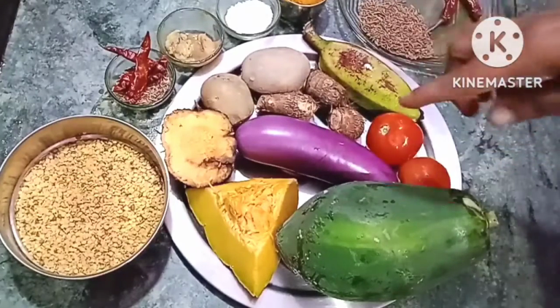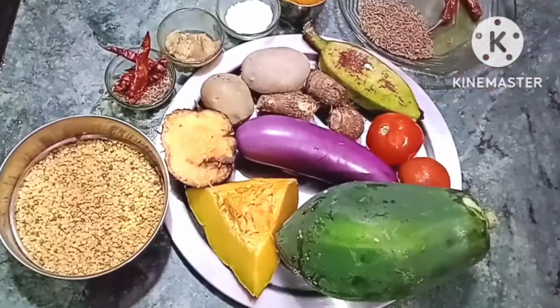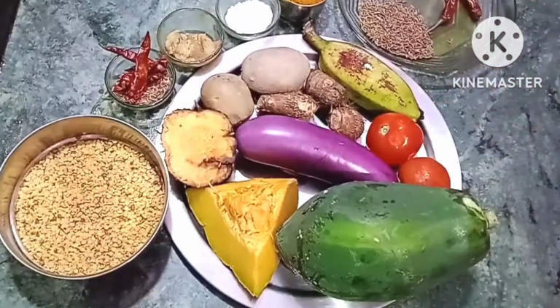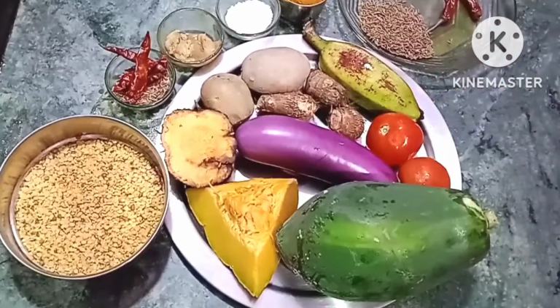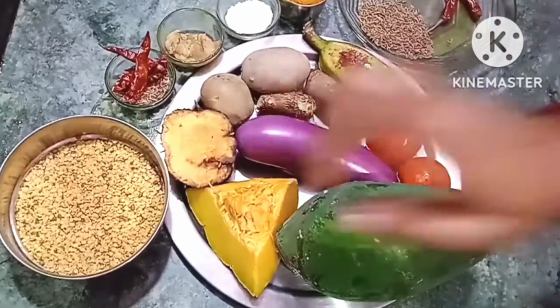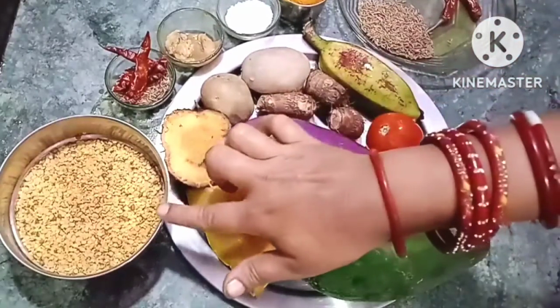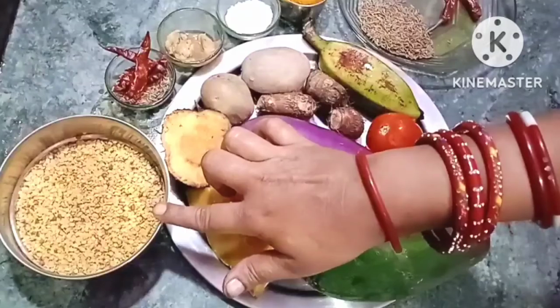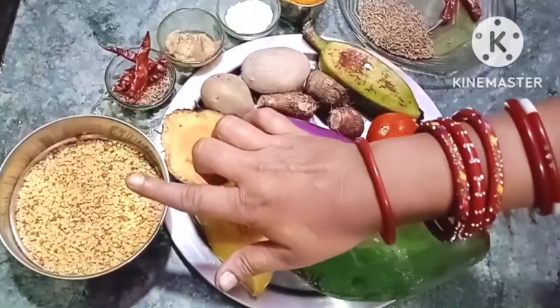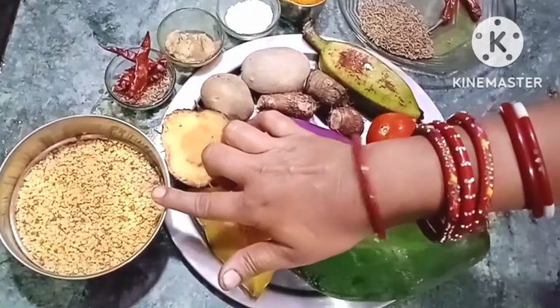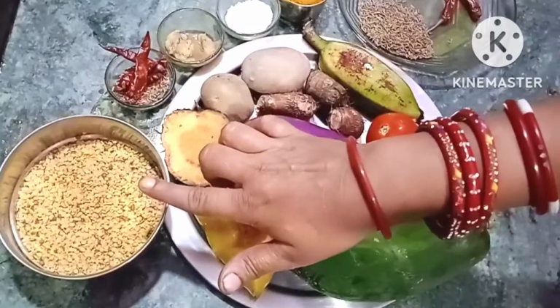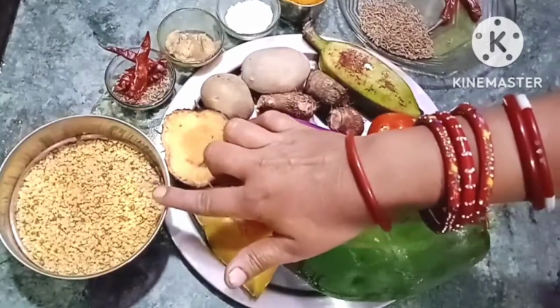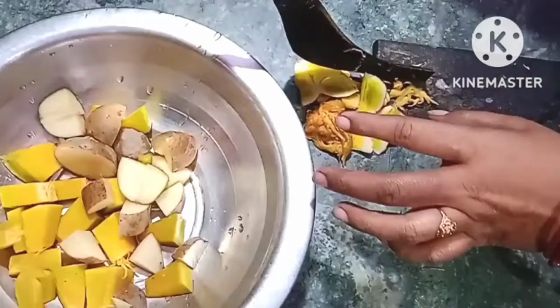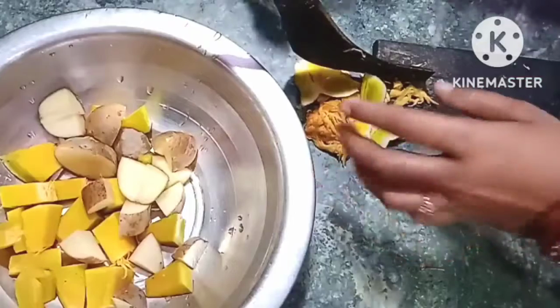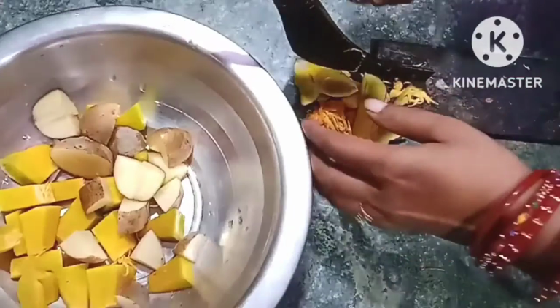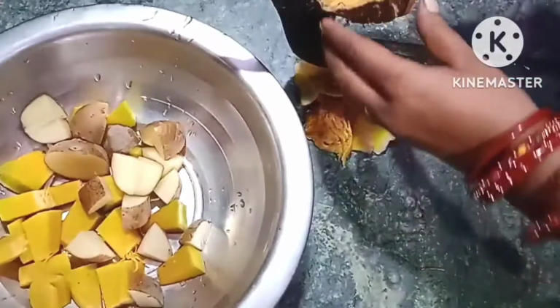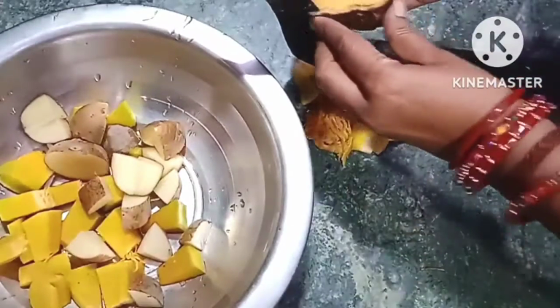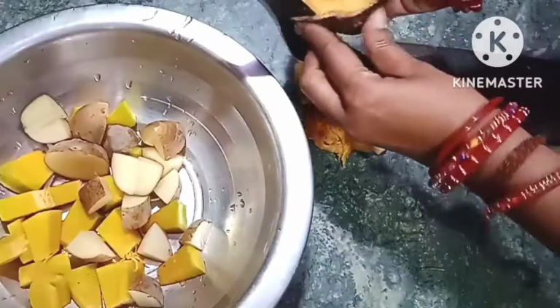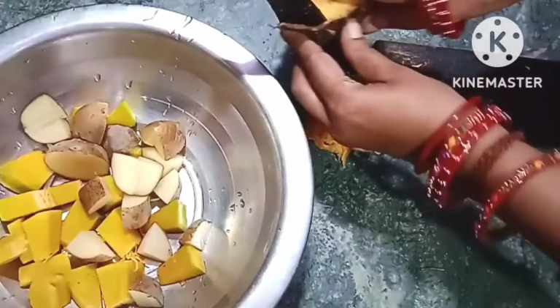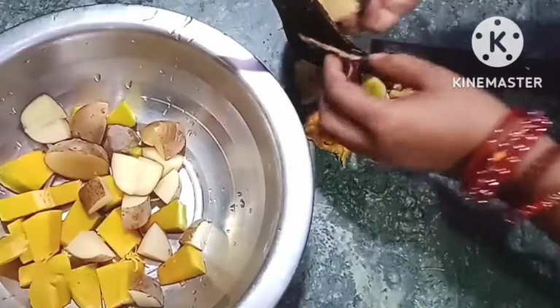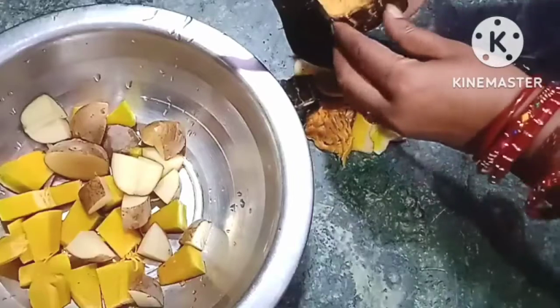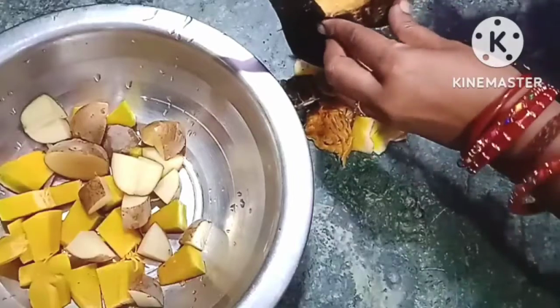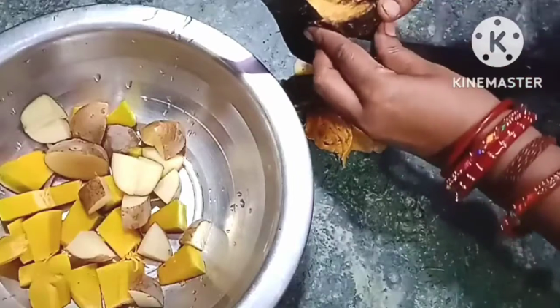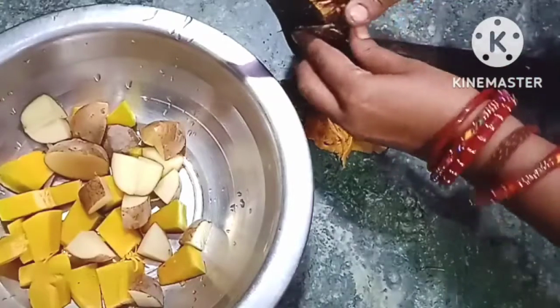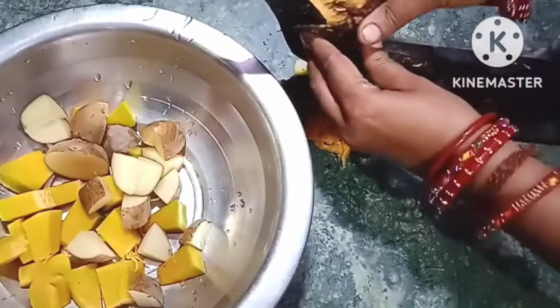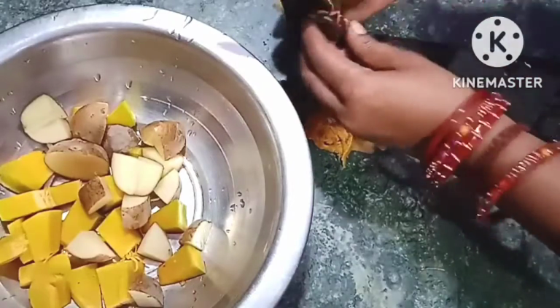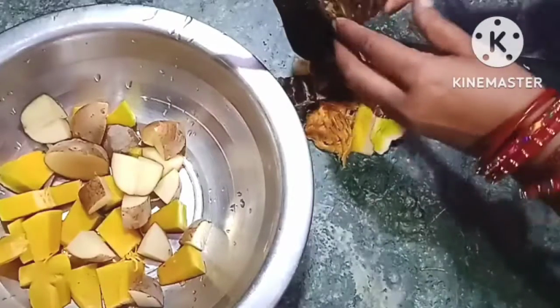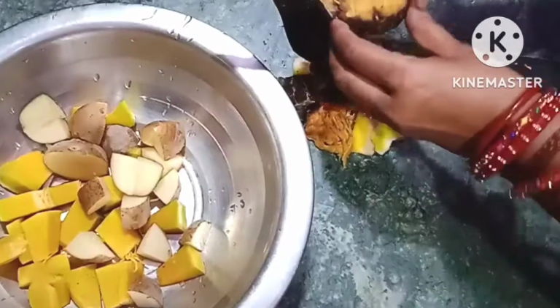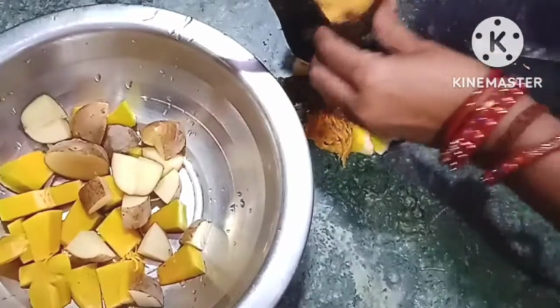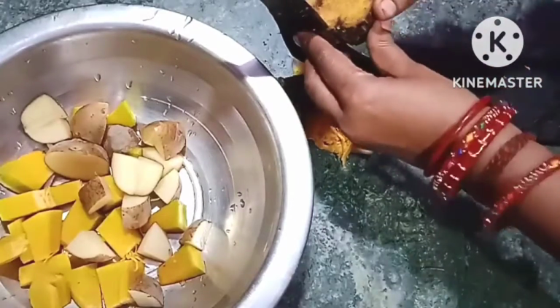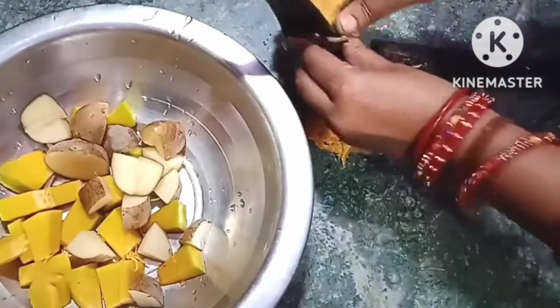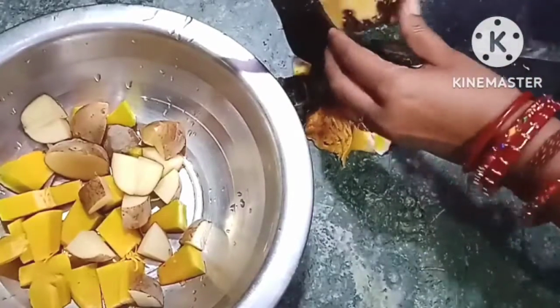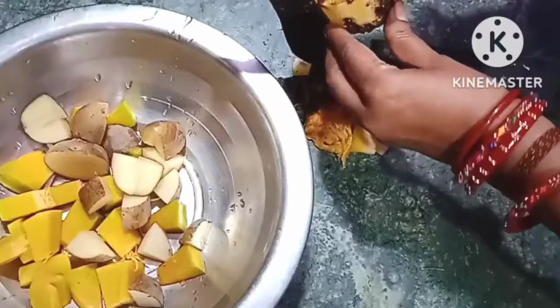We are going to eat the nuts and start paribas. We are going to put 10 minutes on this. We will put it in the kitchen.